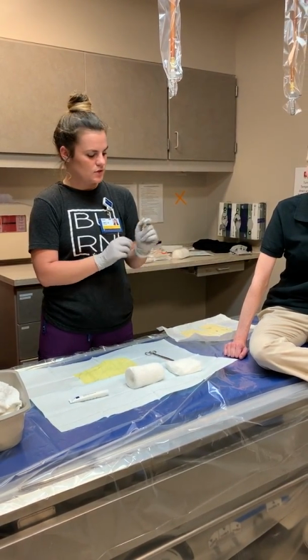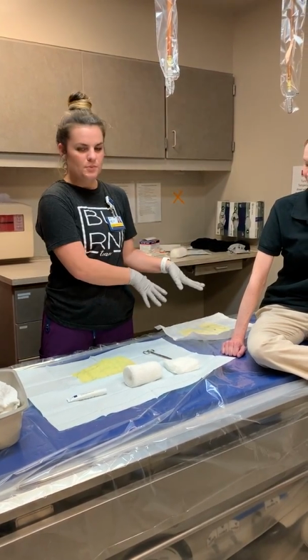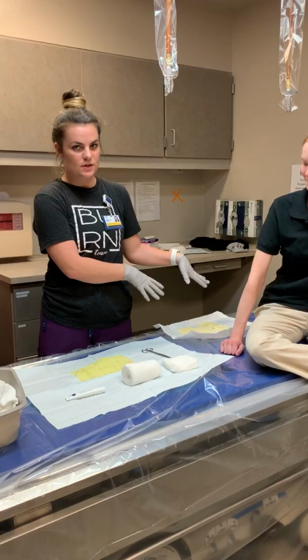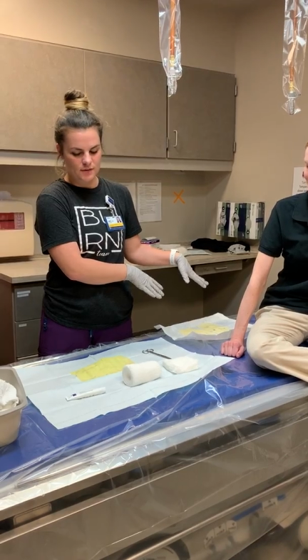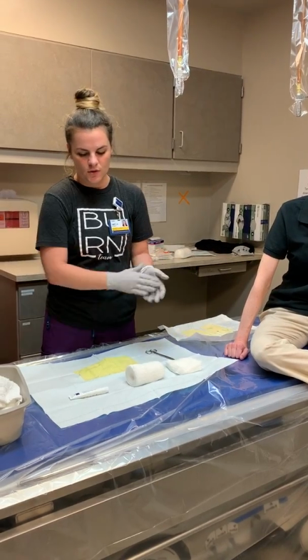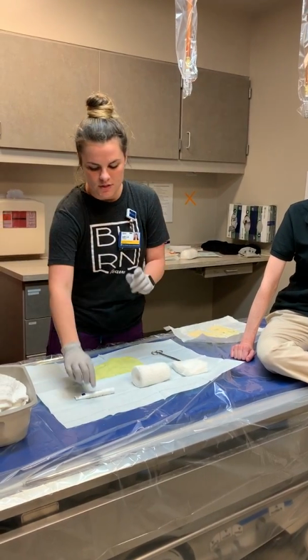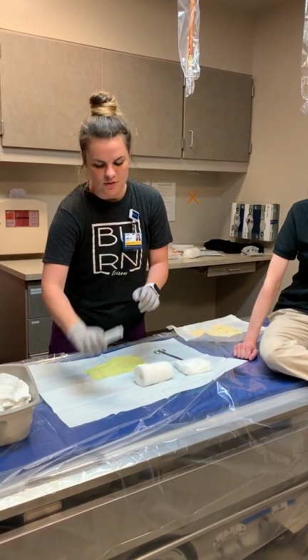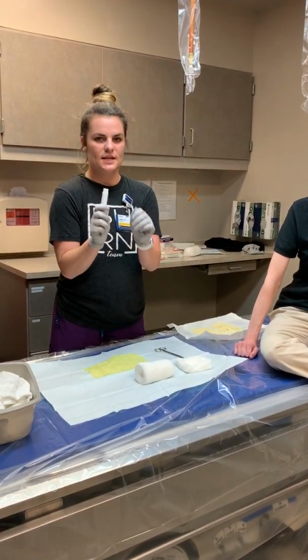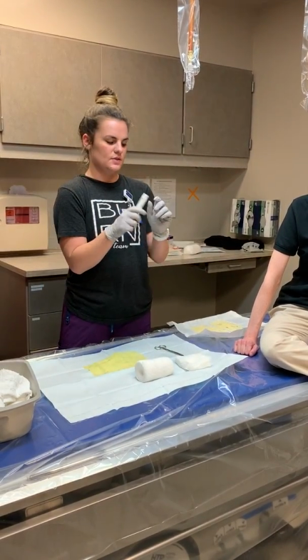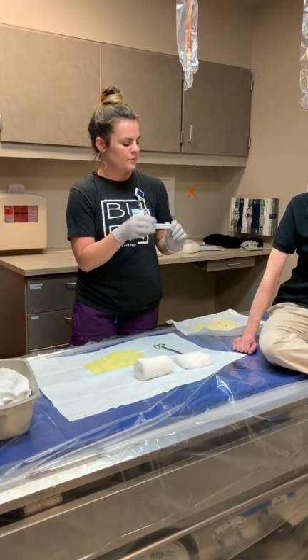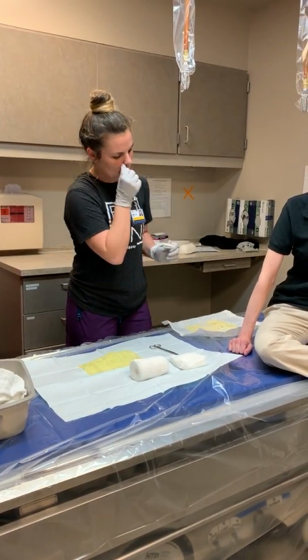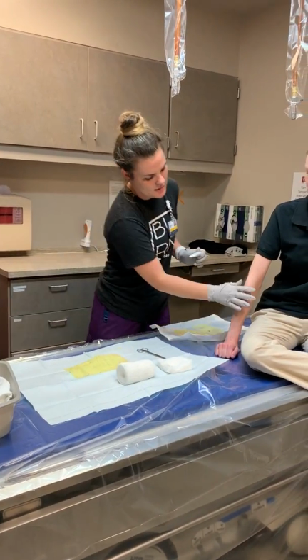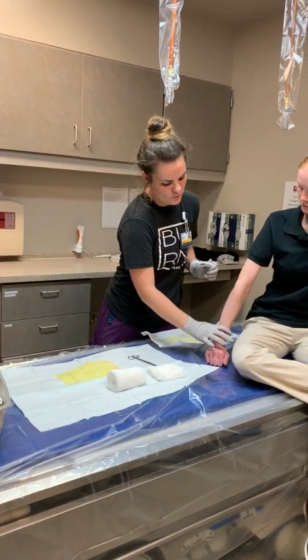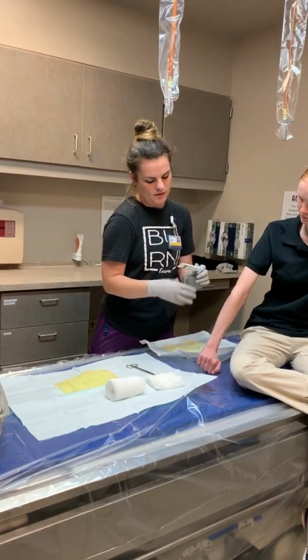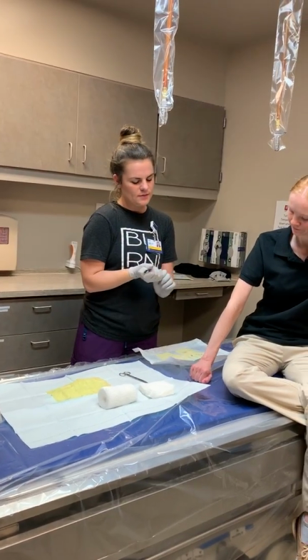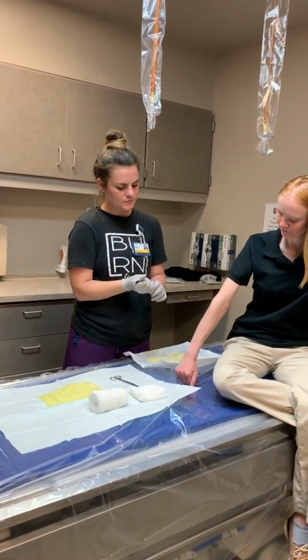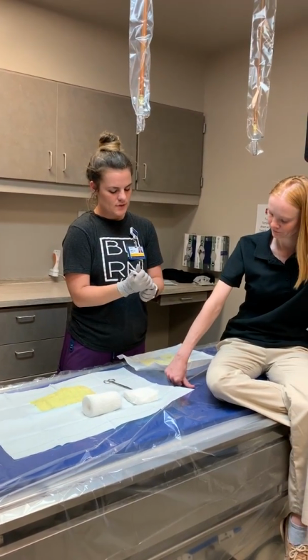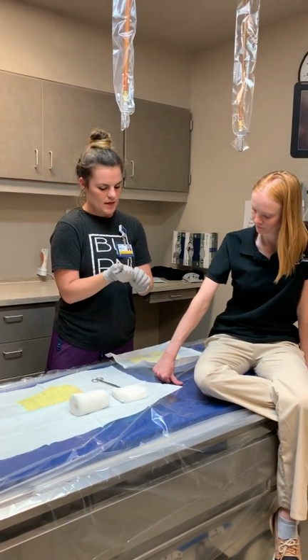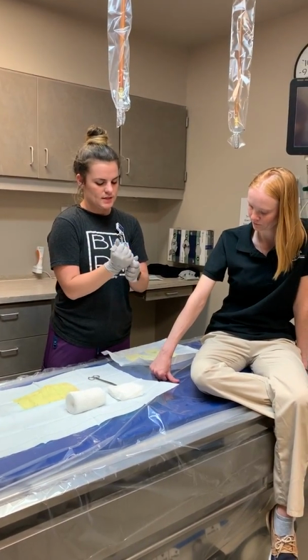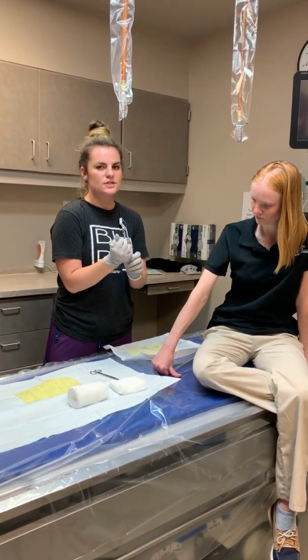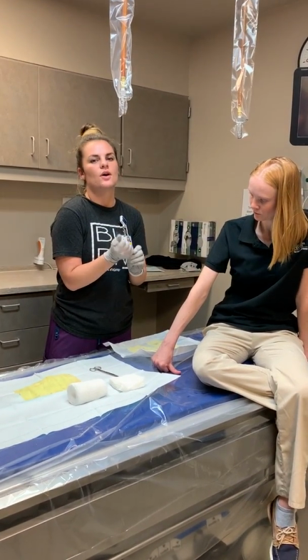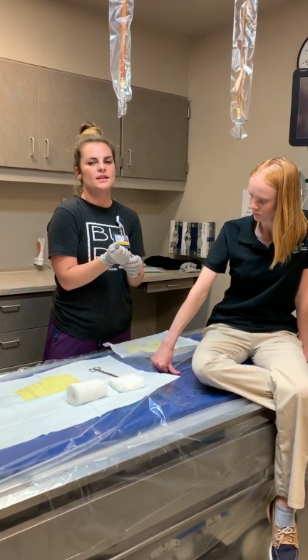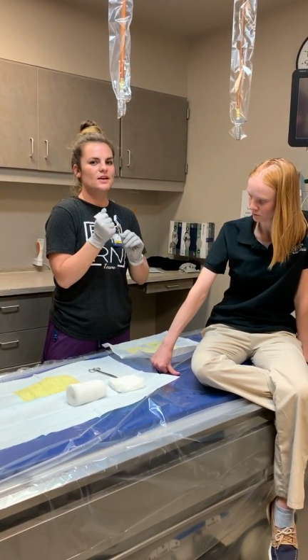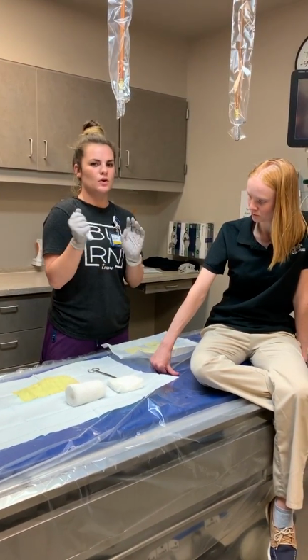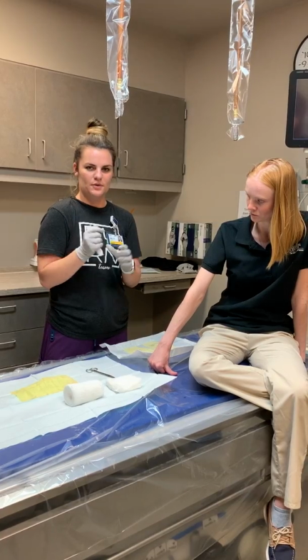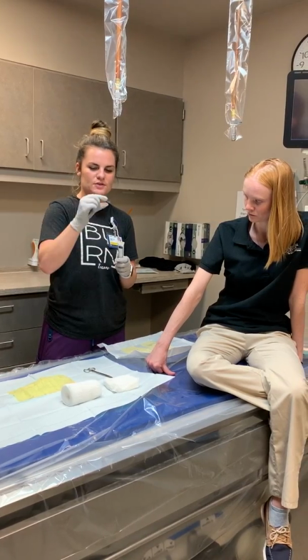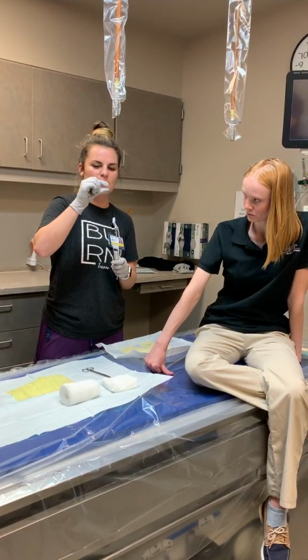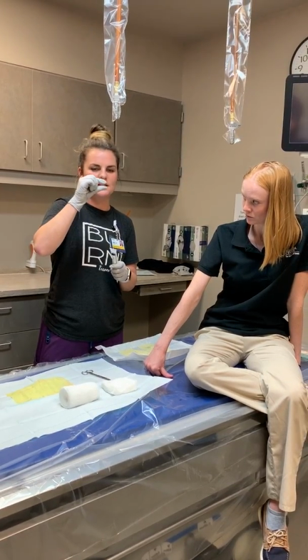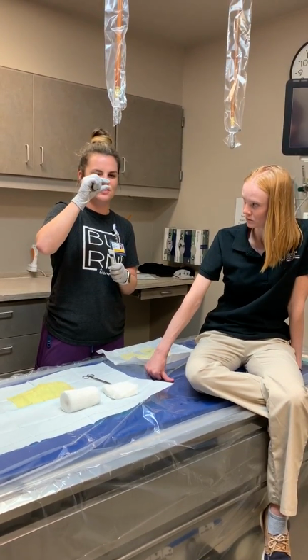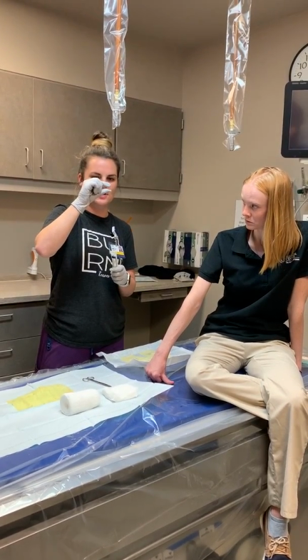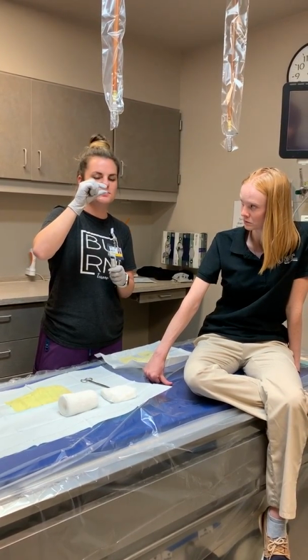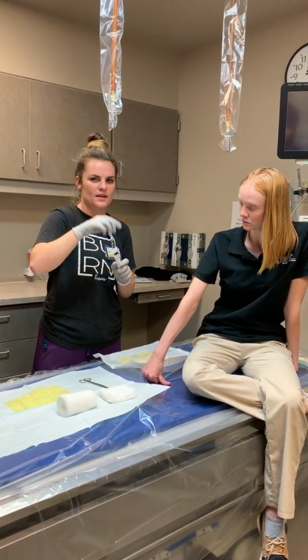Before you put your sterile gloves on, you're going to want to take the Santyl. Sarah has a forearm burn here, and Santyl needs to go on about a nickel- or Oreo-thick layer. If you think about a single stuffed Oreo, it's pretty thick.